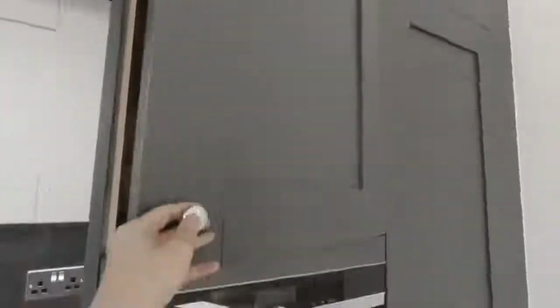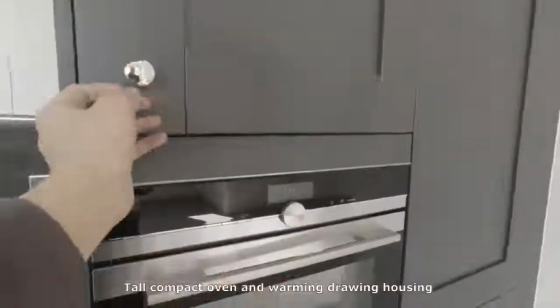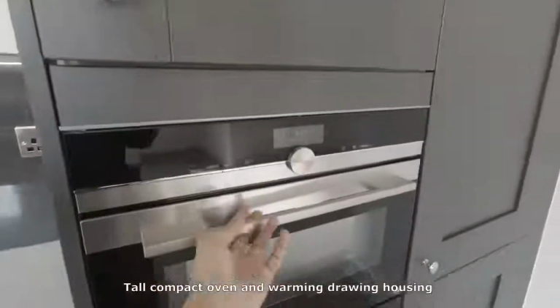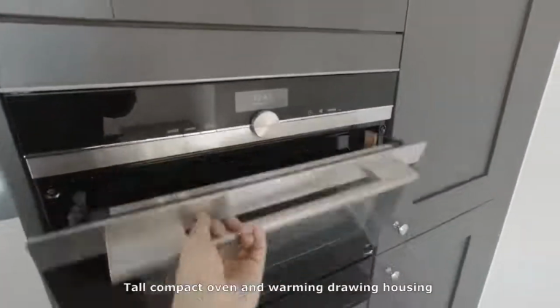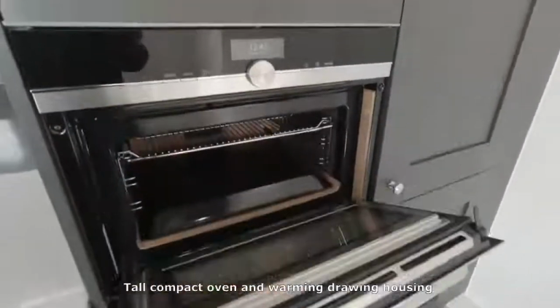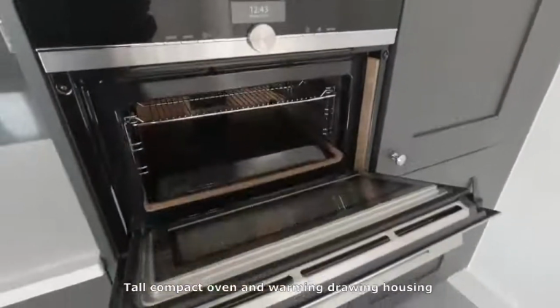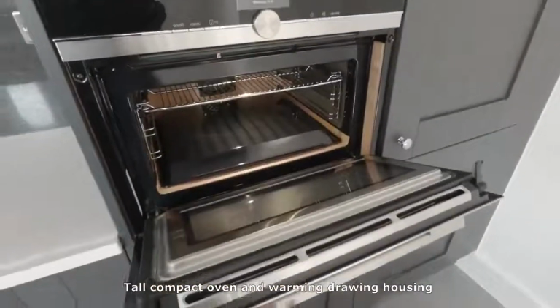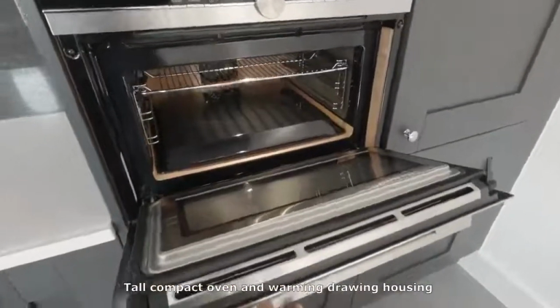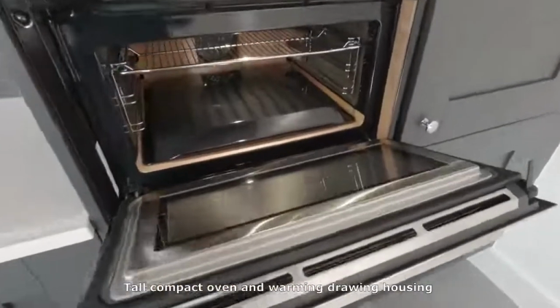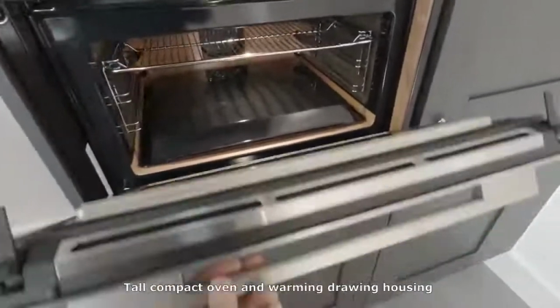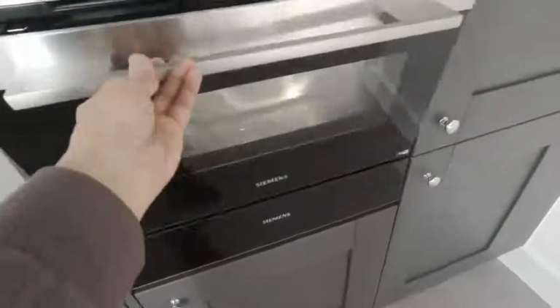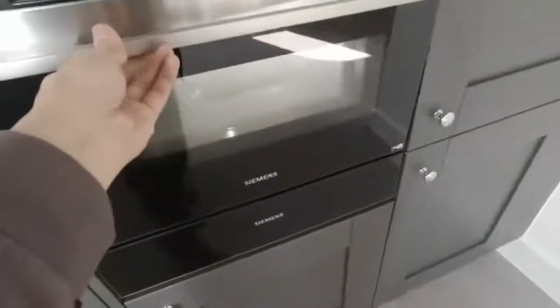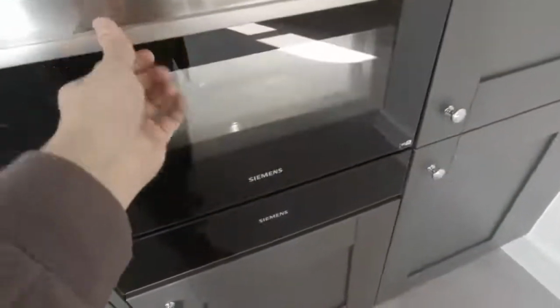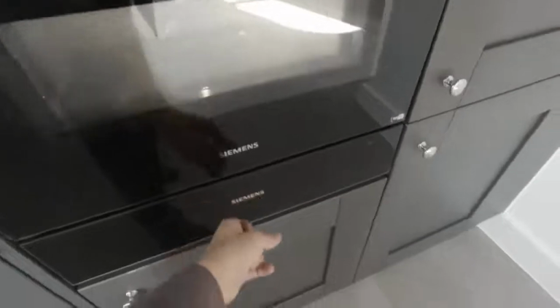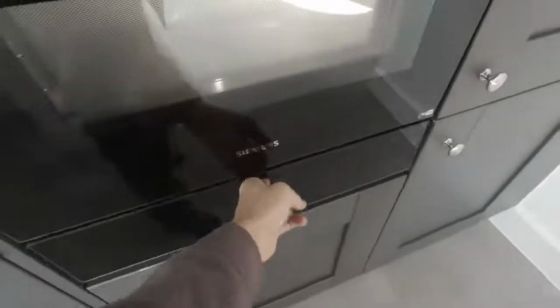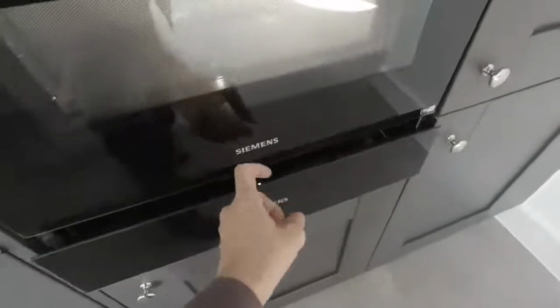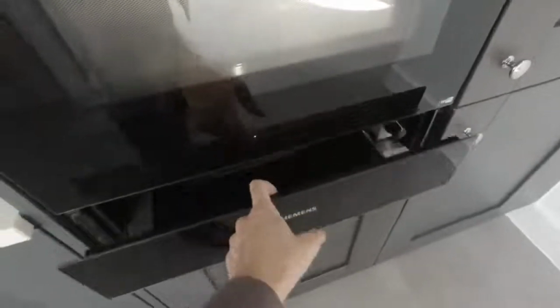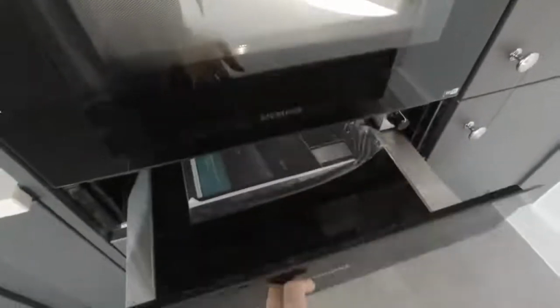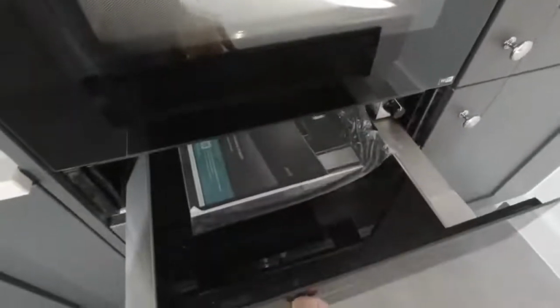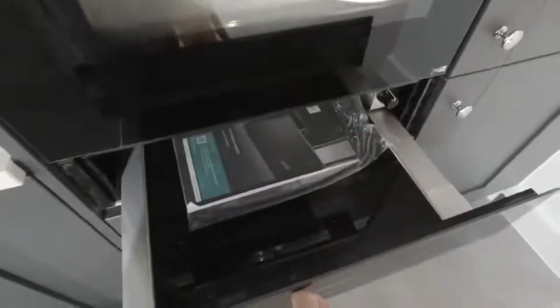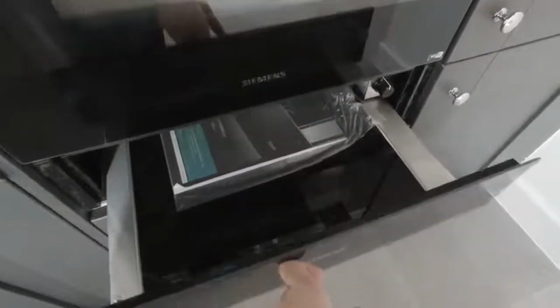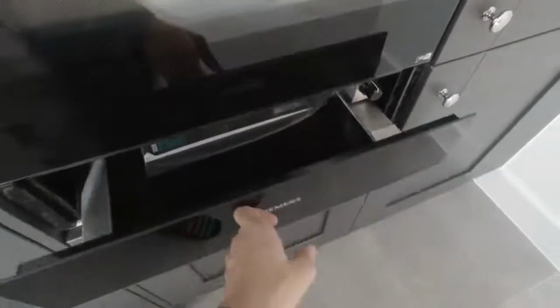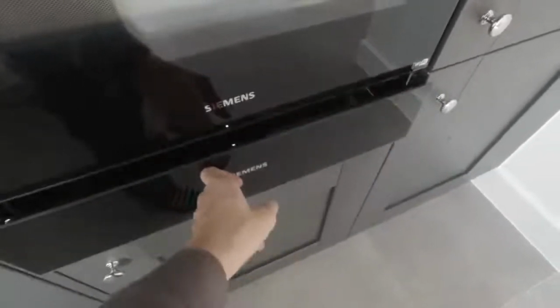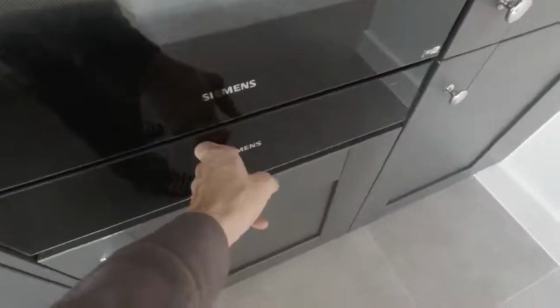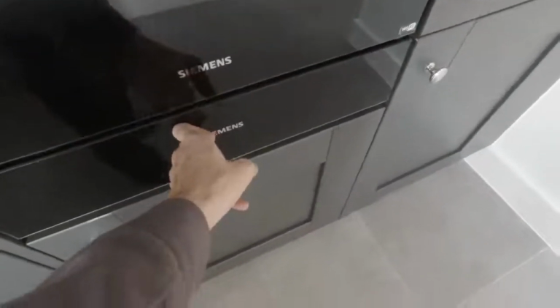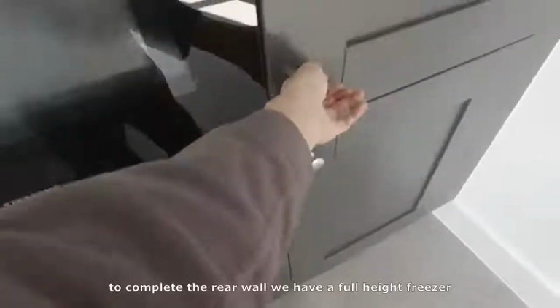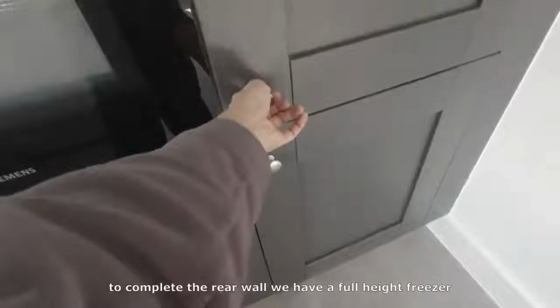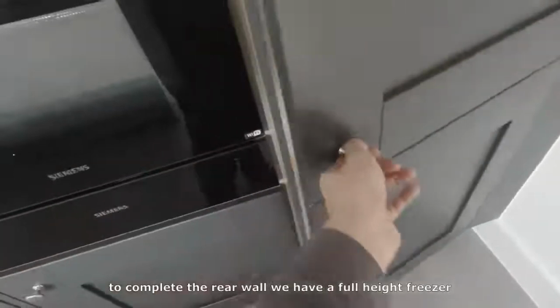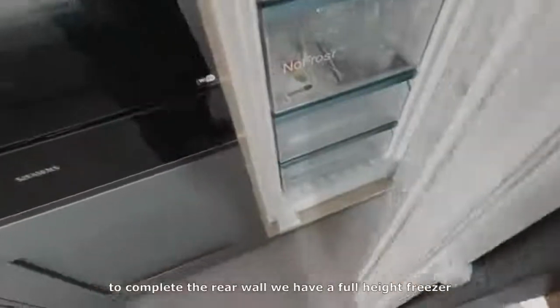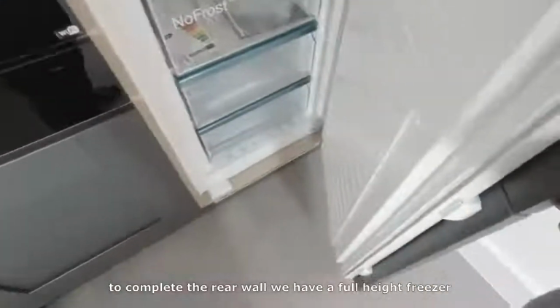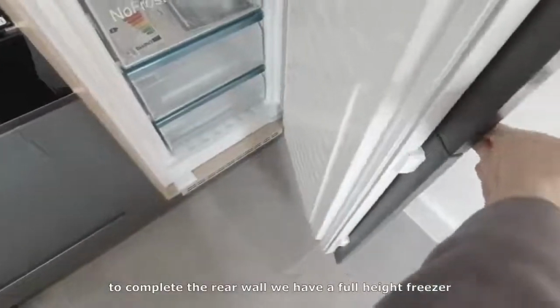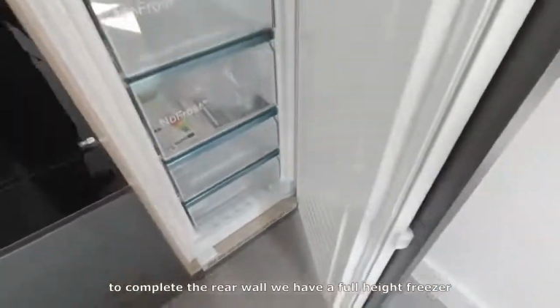A compact oven and warming drawer housing. To complete the rear, we have a full-height freezer.